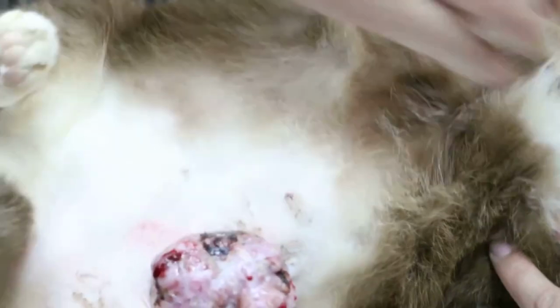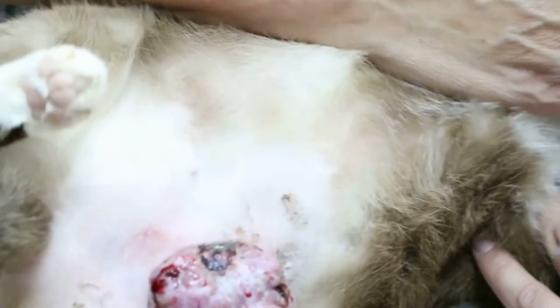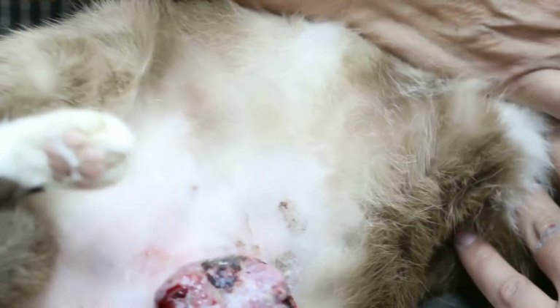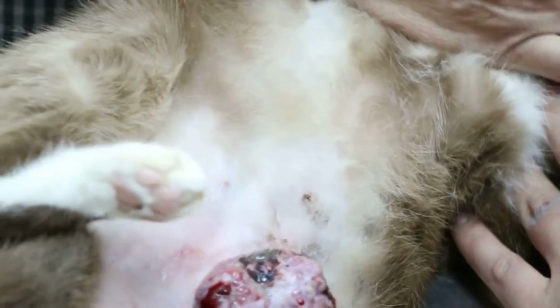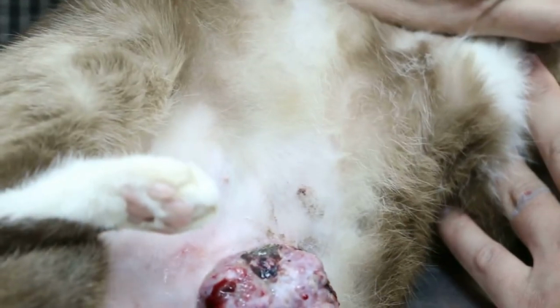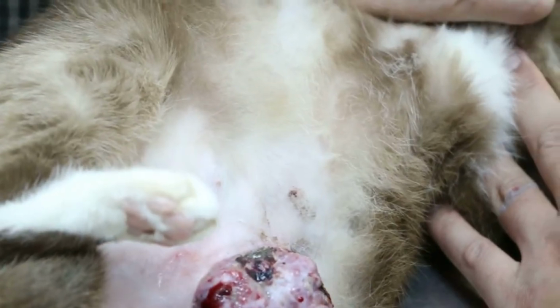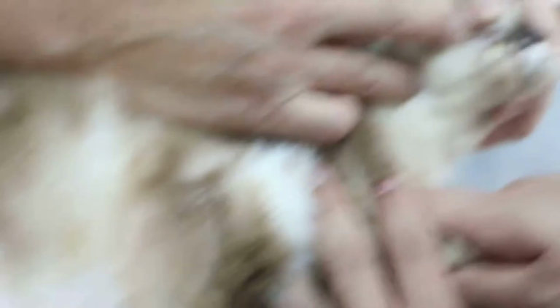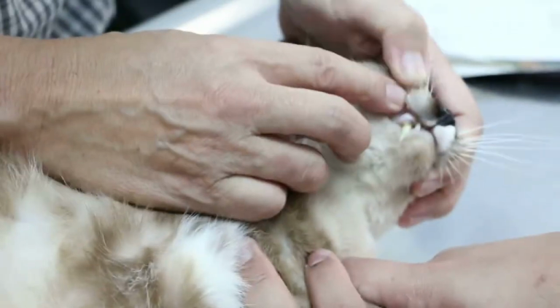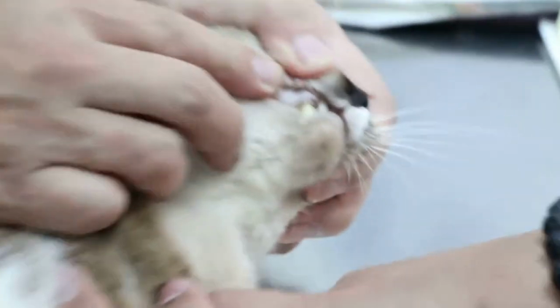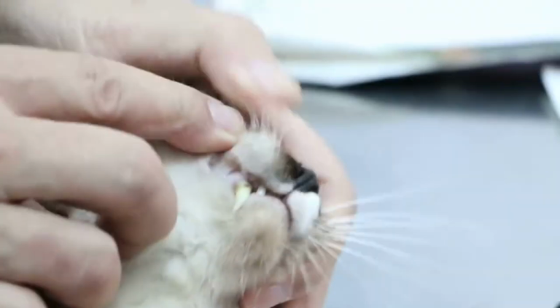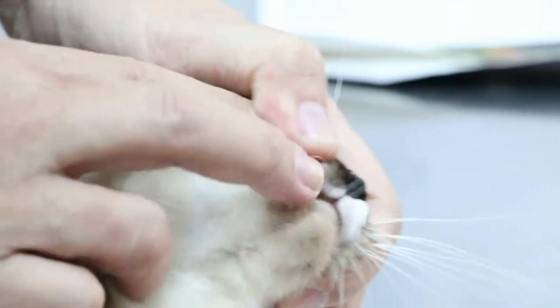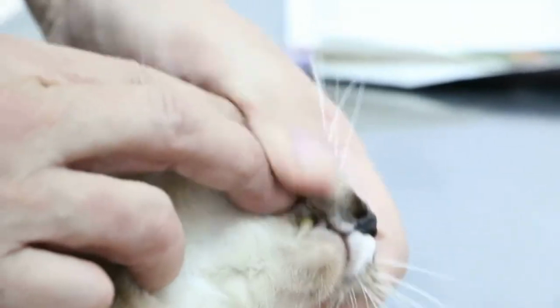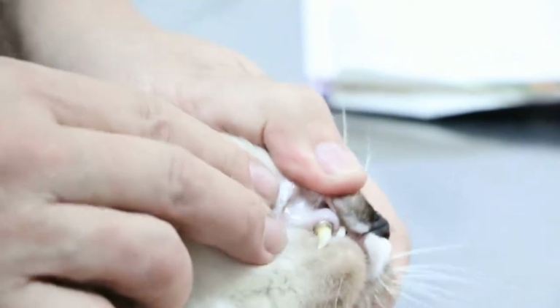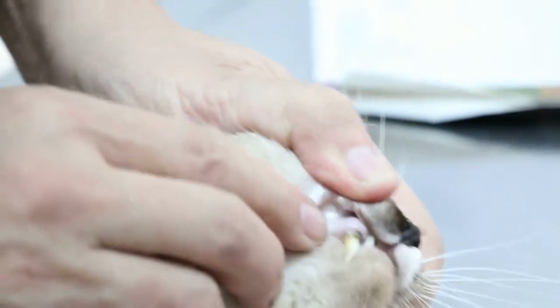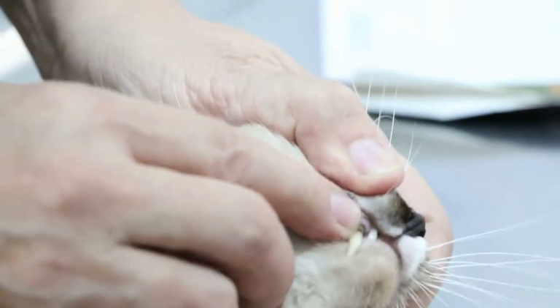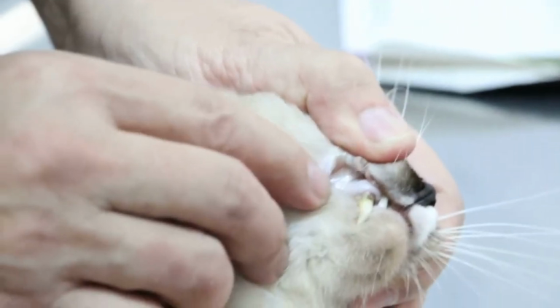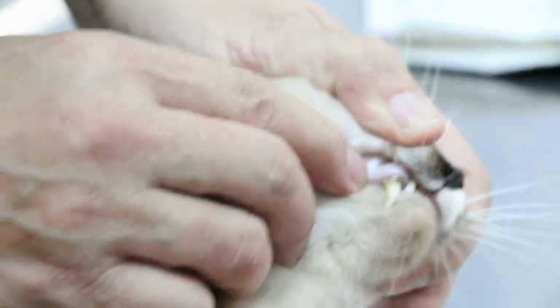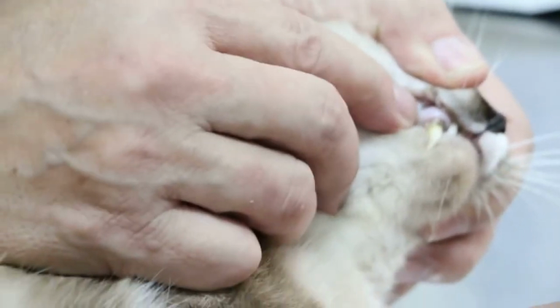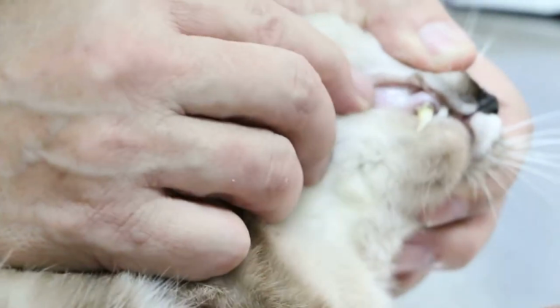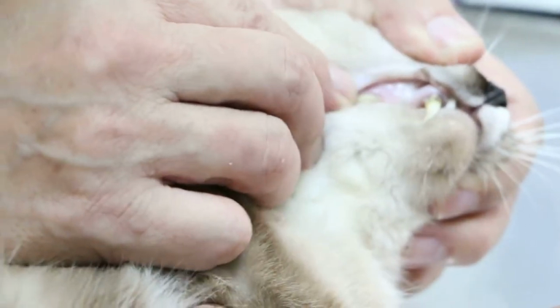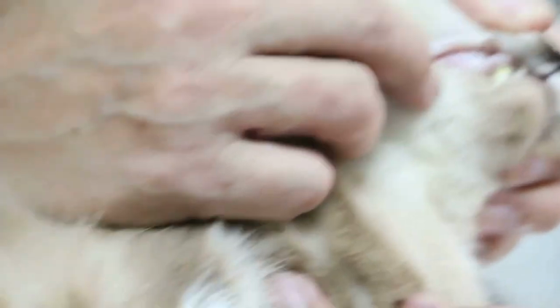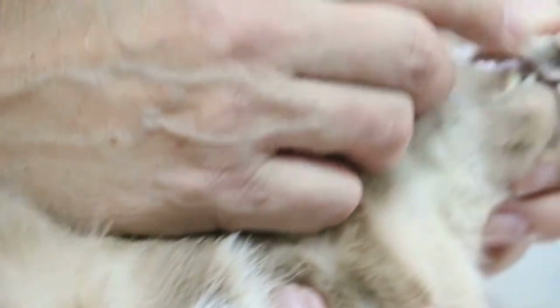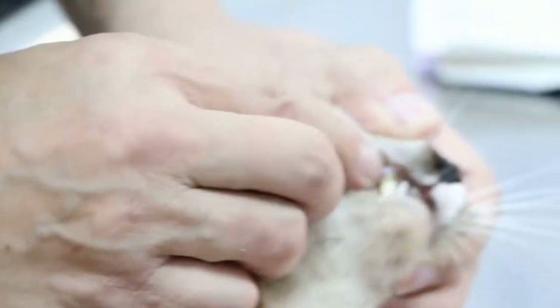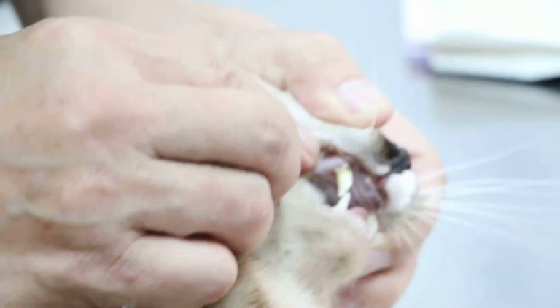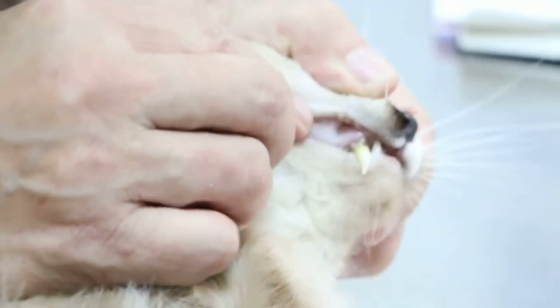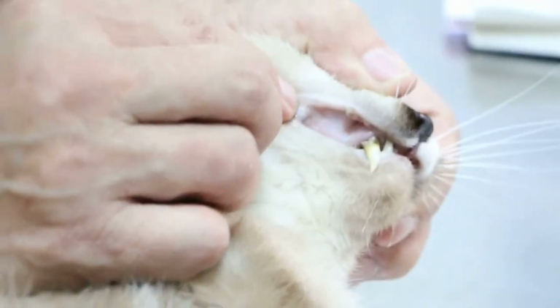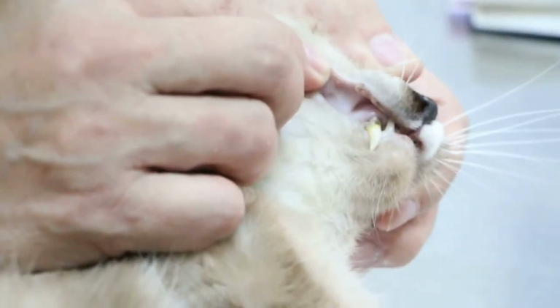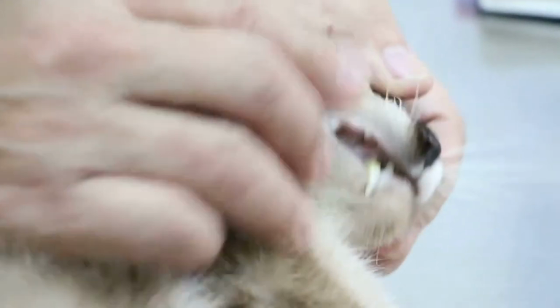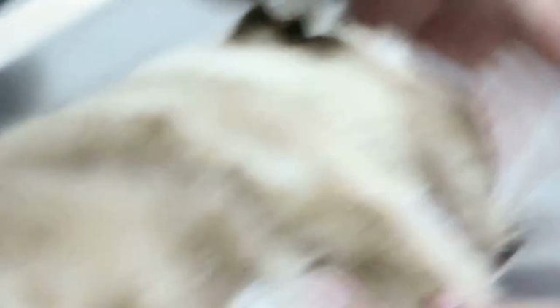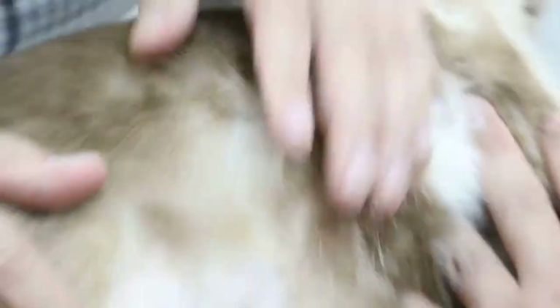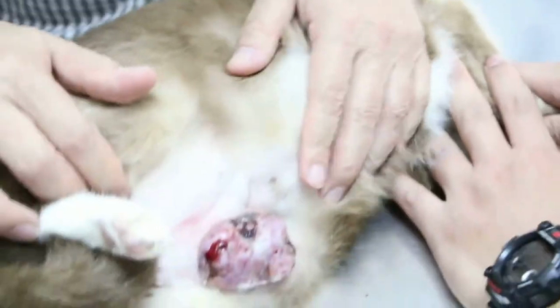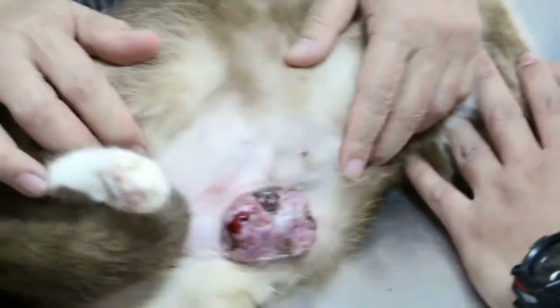Now the problem is this cat is very old, so the anesthetic is very risky, and also it is very pale. You see that? It doesn't have enough pink color — normally it should be pink. So you have to take the anesthetic risk.